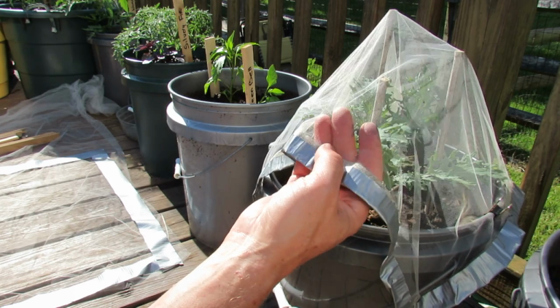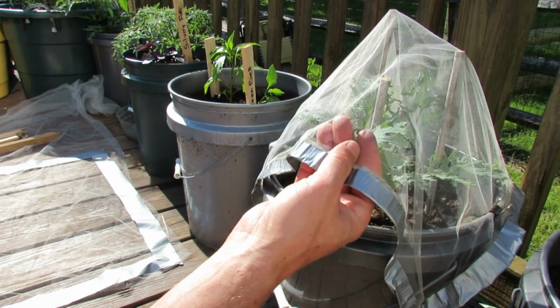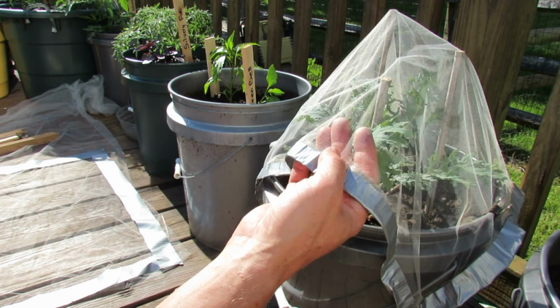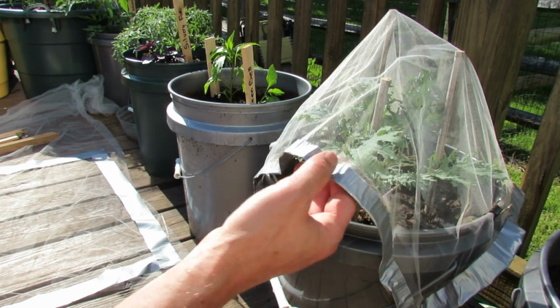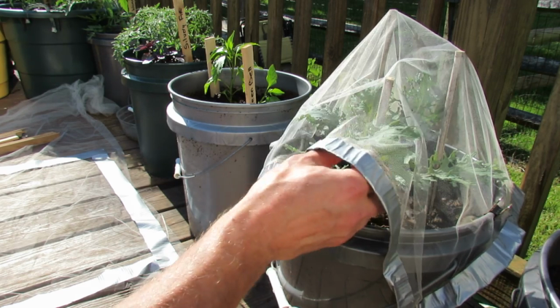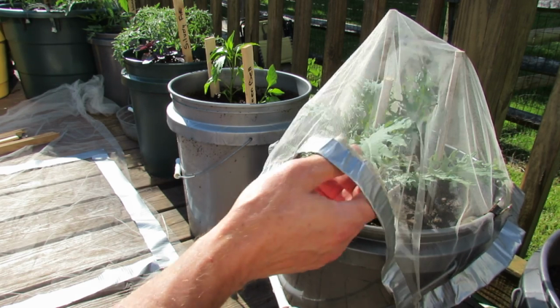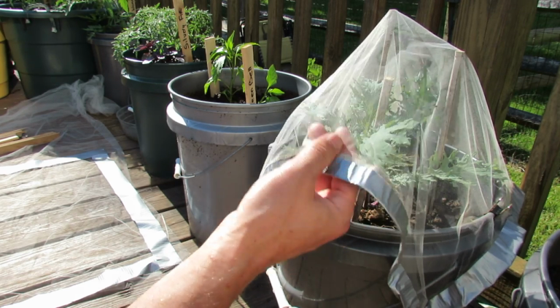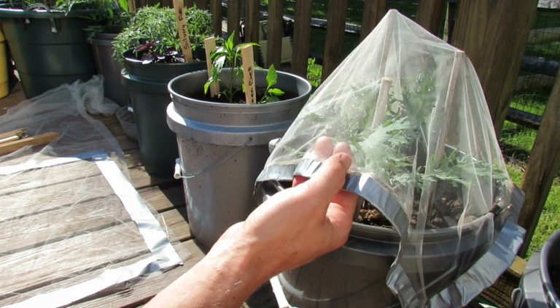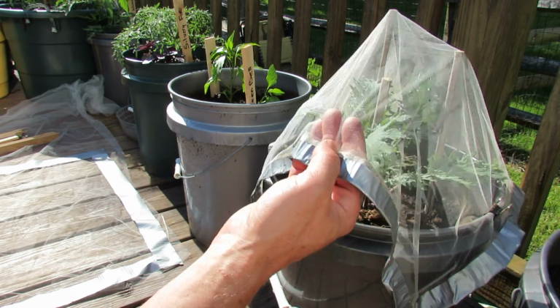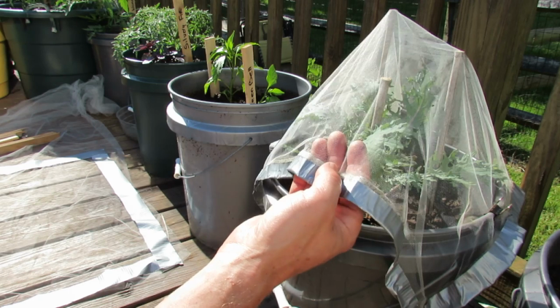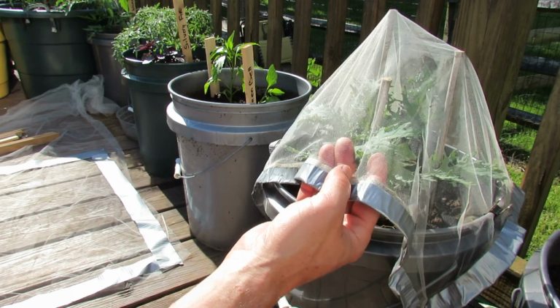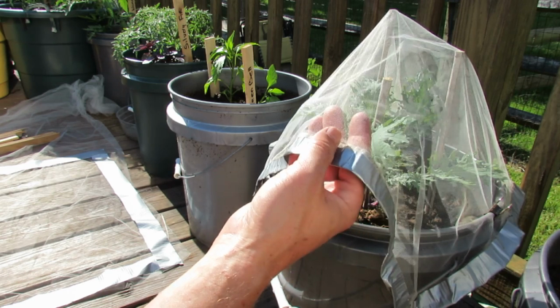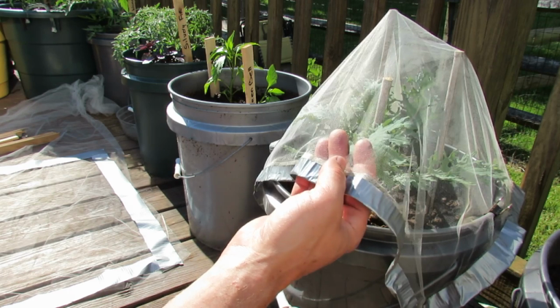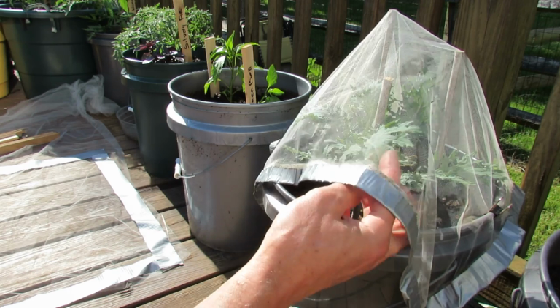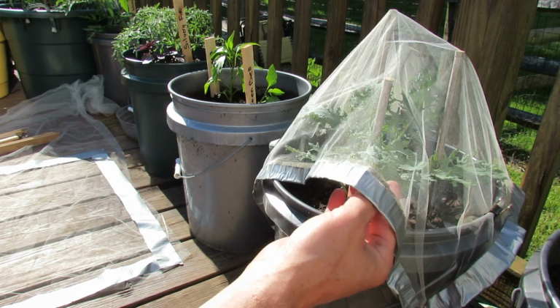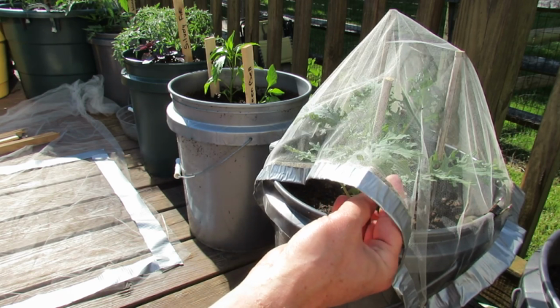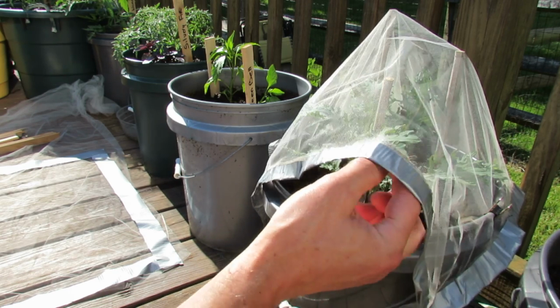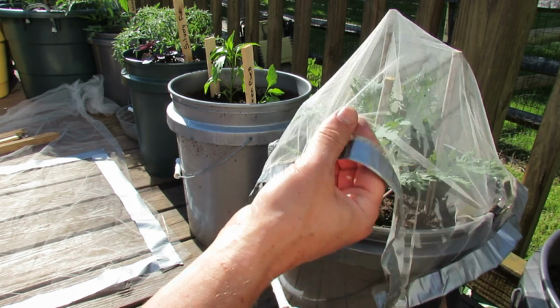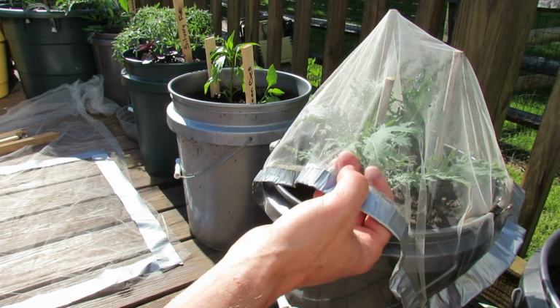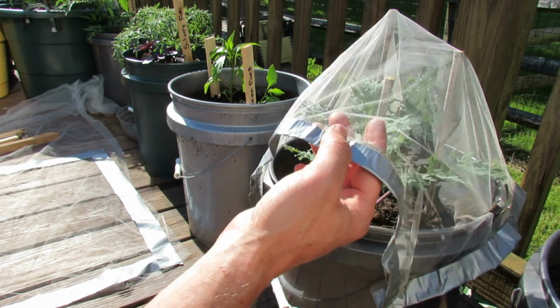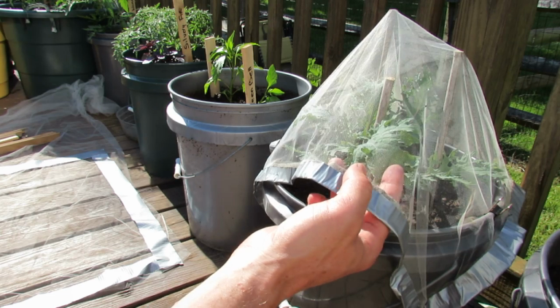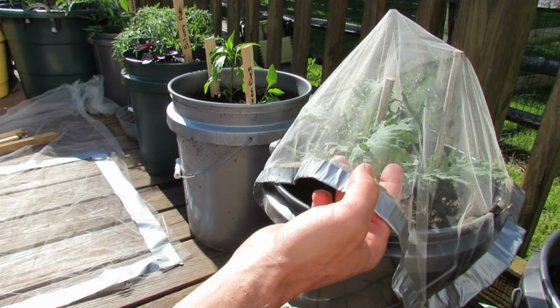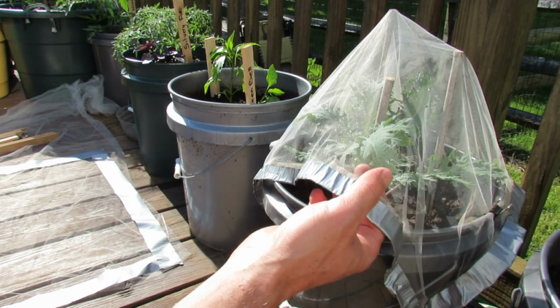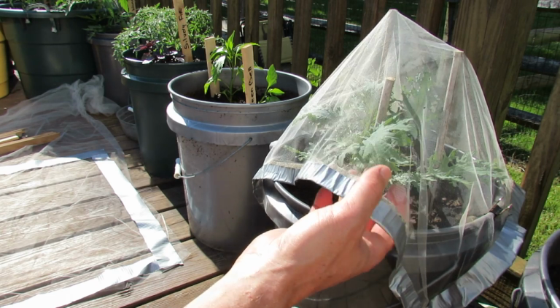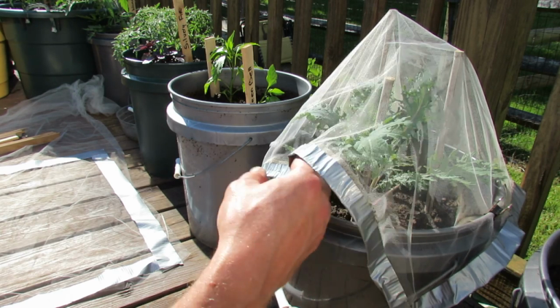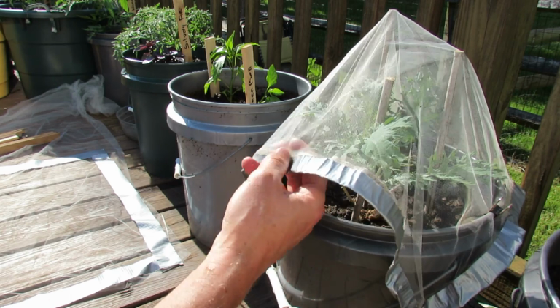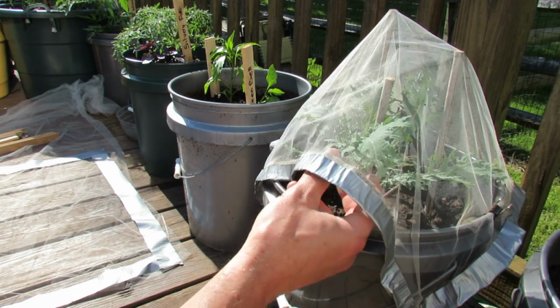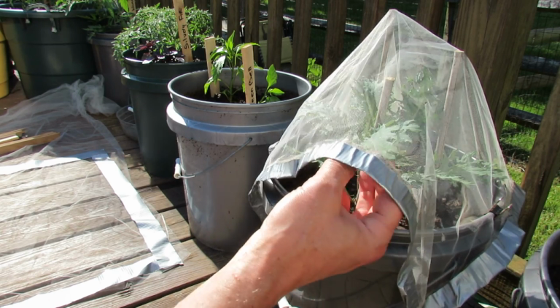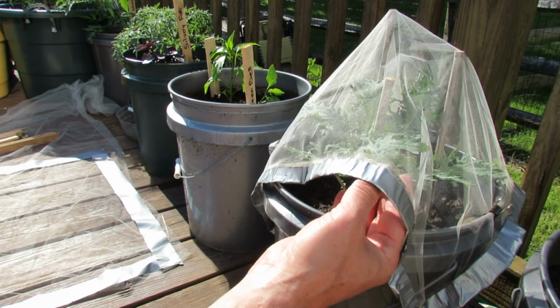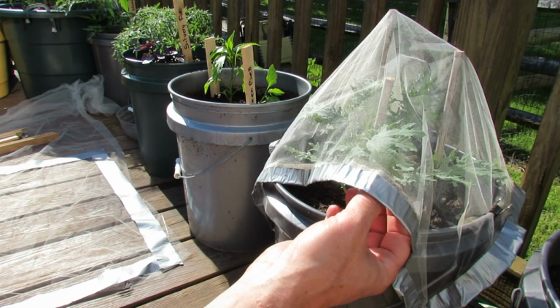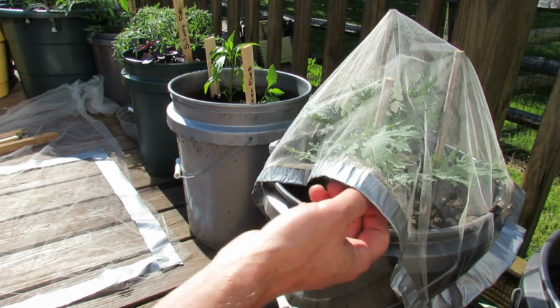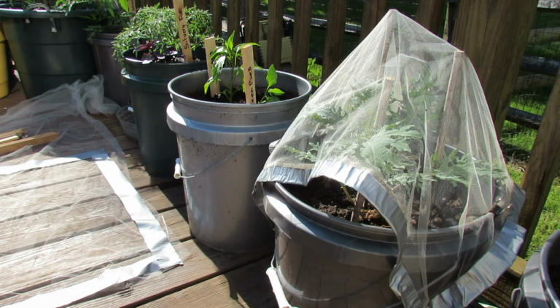It's really inexpensive, and this is what I use to keep the white moth away, or any moth really, off of your kales. If you can keep the moth from landing on your kale leaves, you're not going to get the green cabbage looper, or you're not going to get worms that eat holes into your plant.